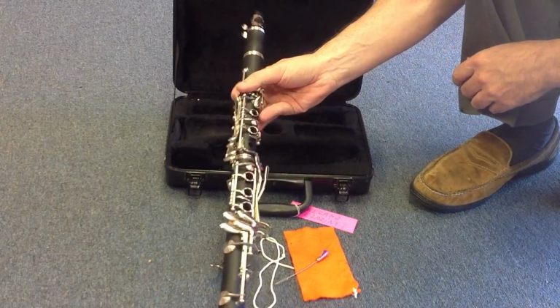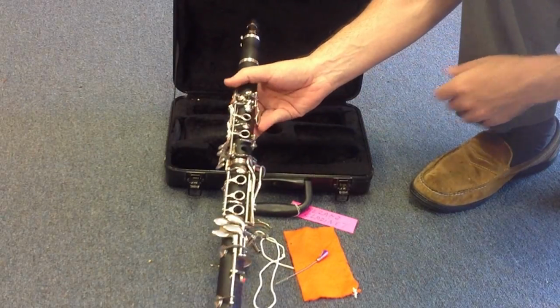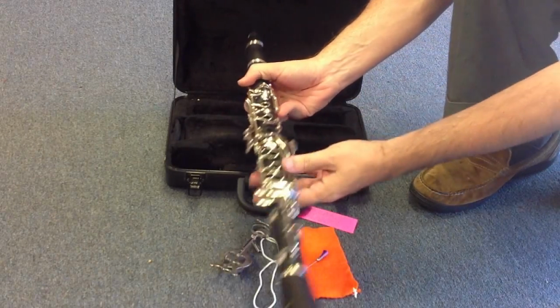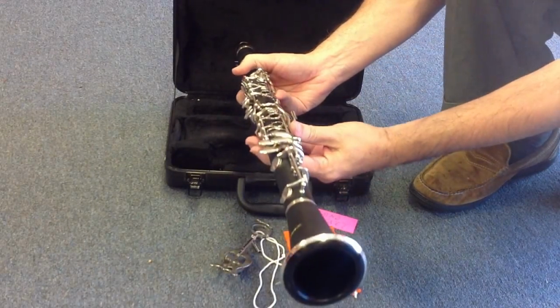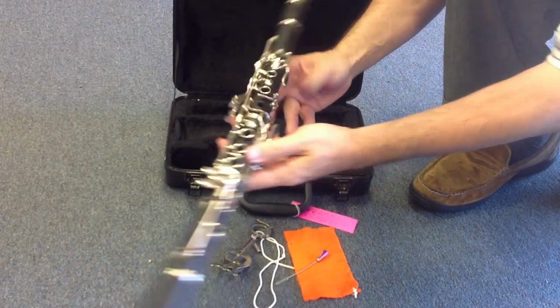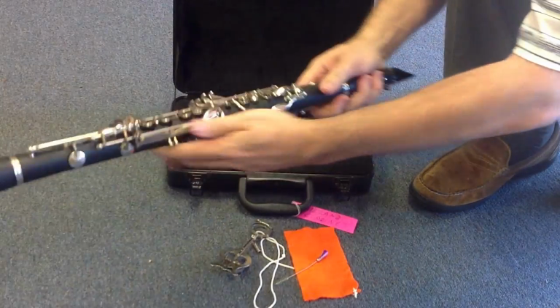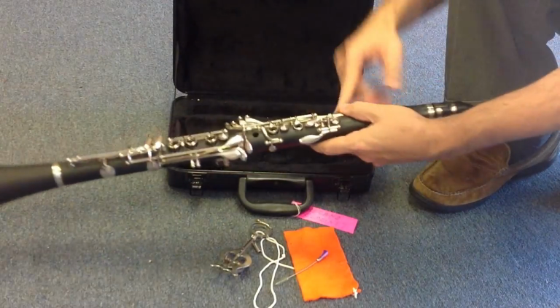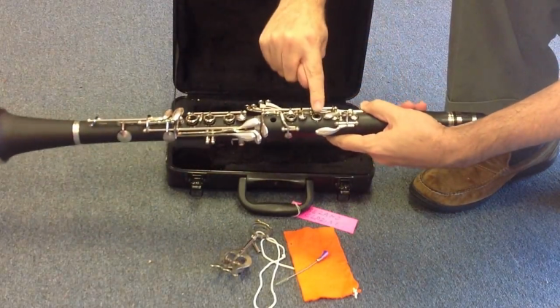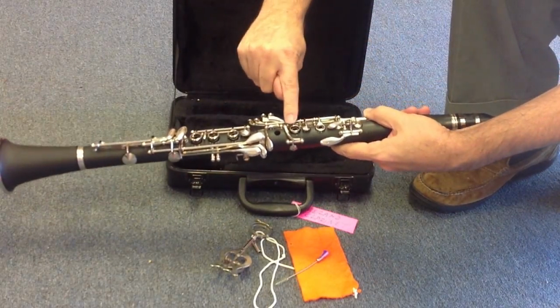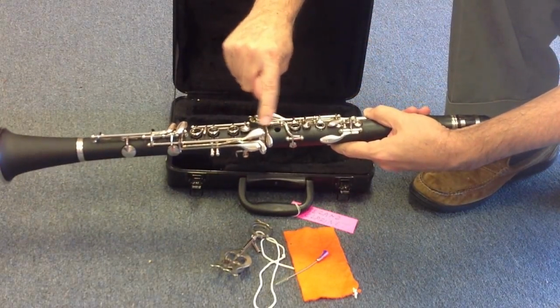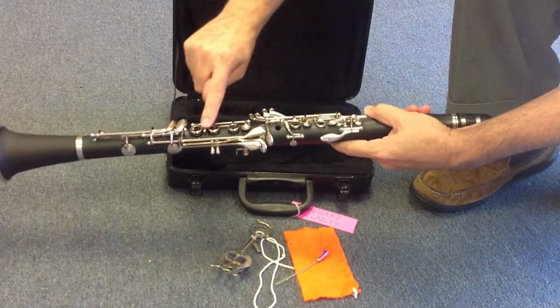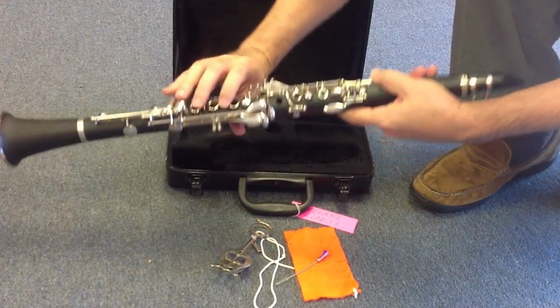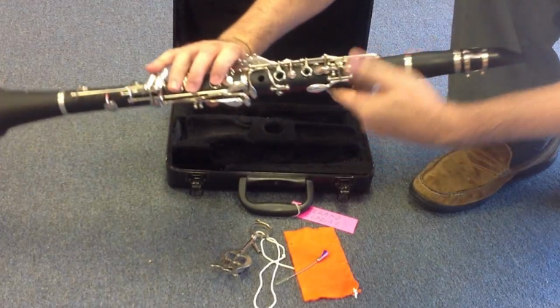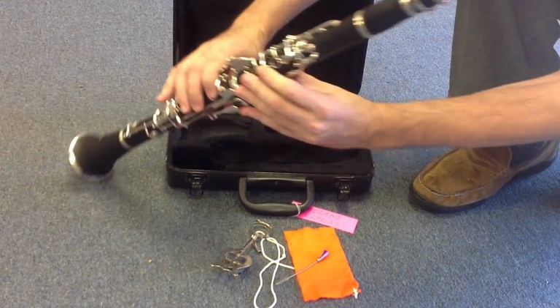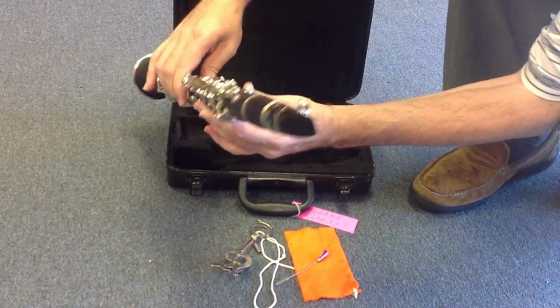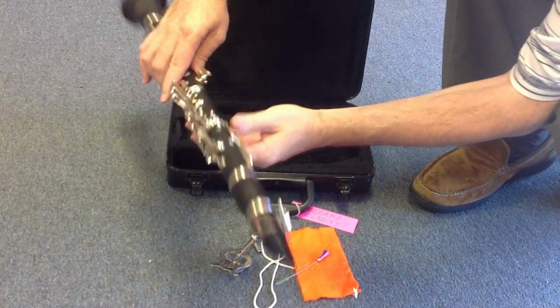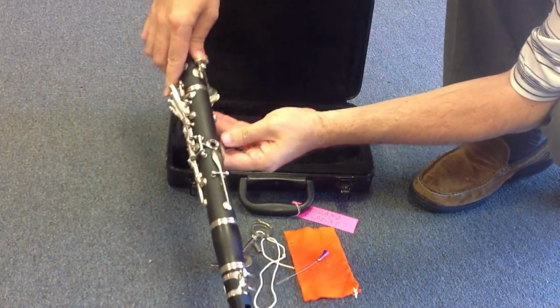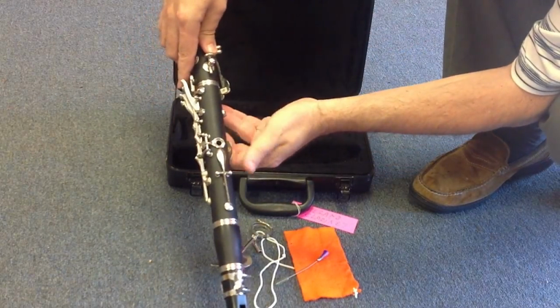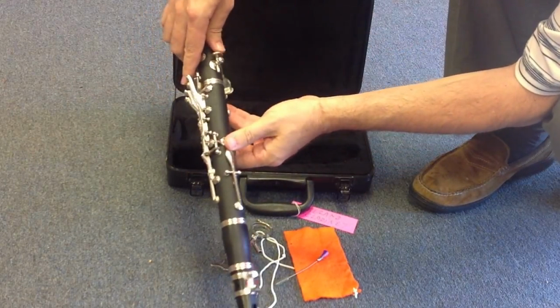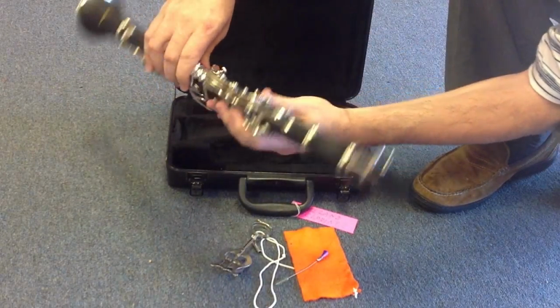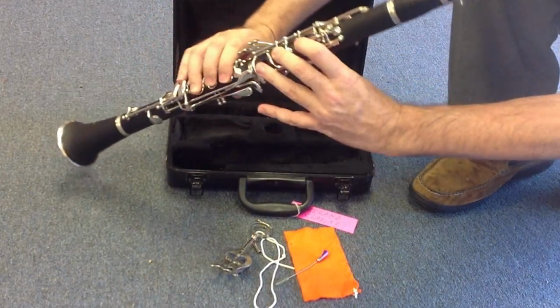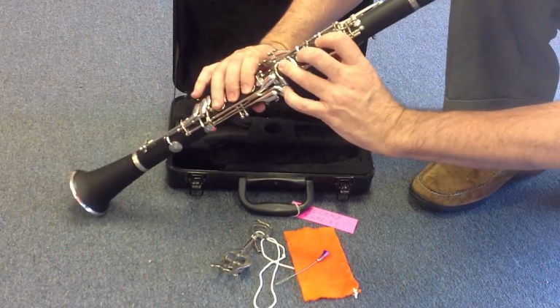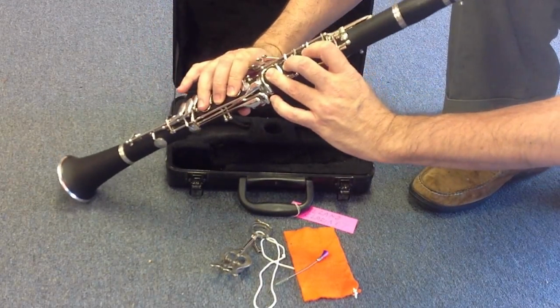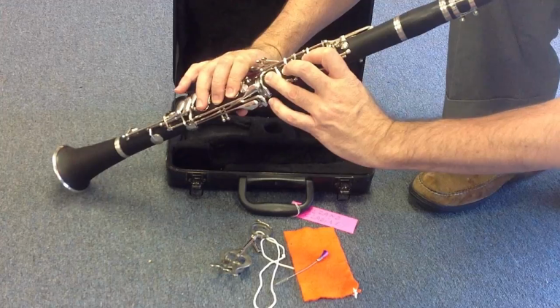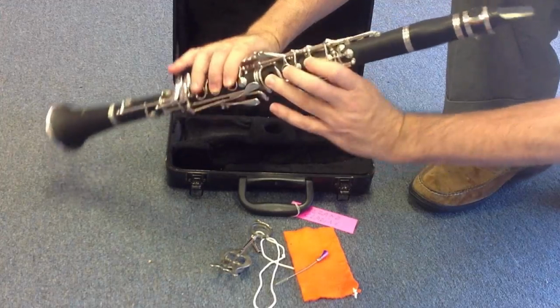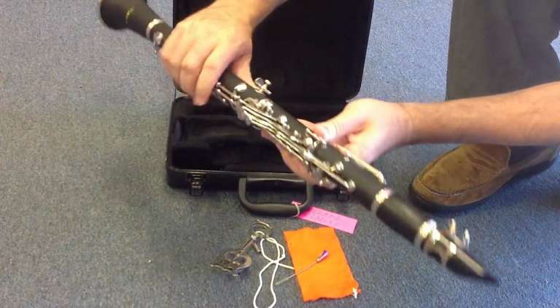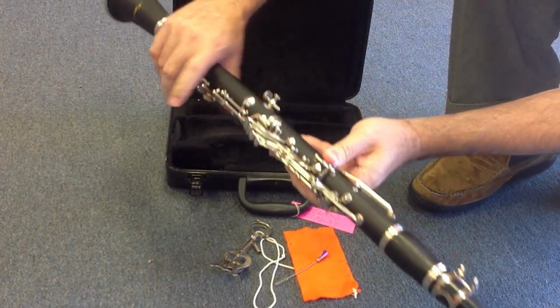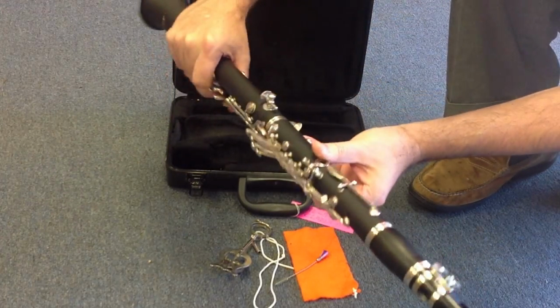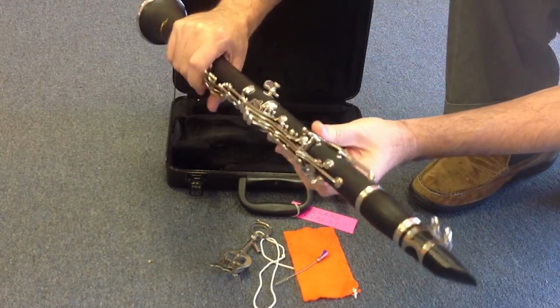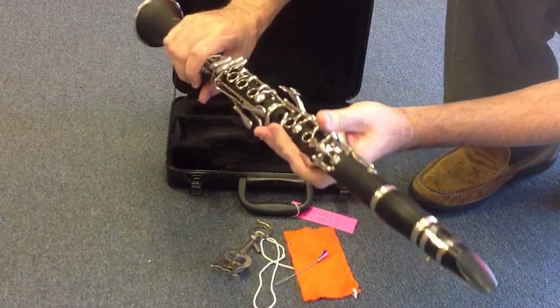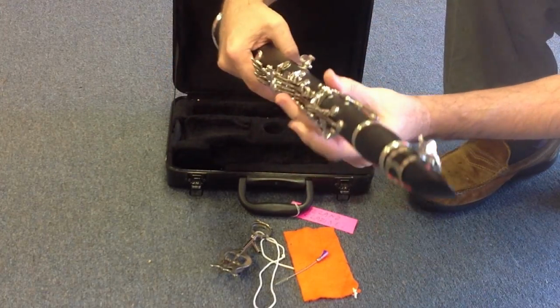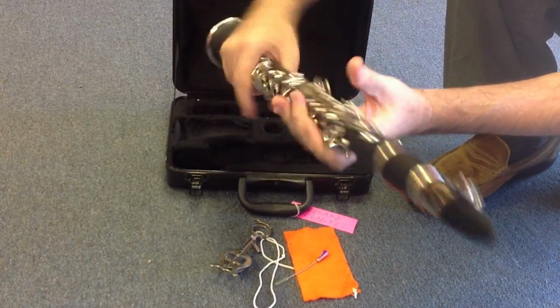The nice thing about clarinets is that there's only one way each piece fits — that's how you put it together. Look, all the holes align right here. You just grab it like that, there's a little hole in the back, and you start playing and making music.